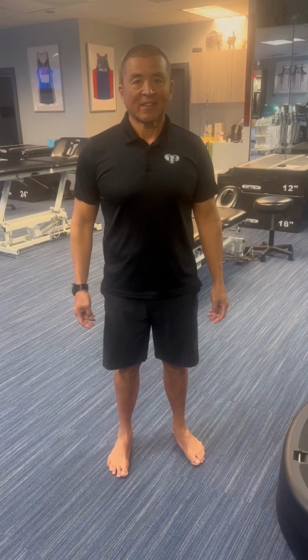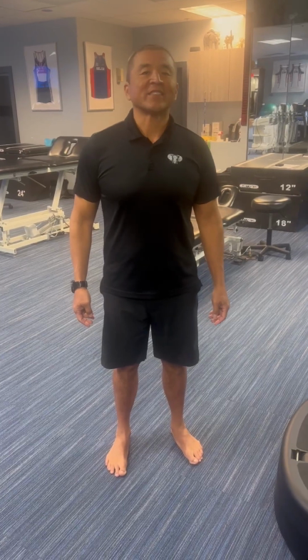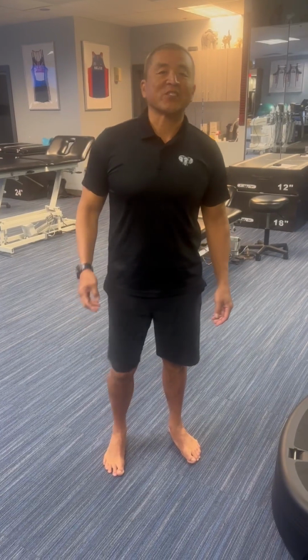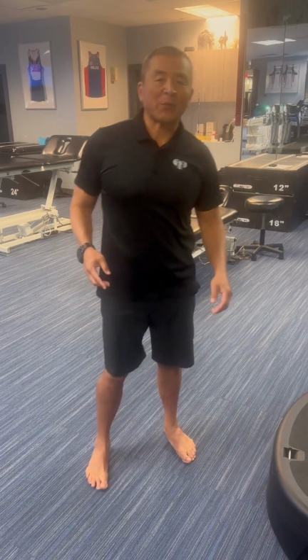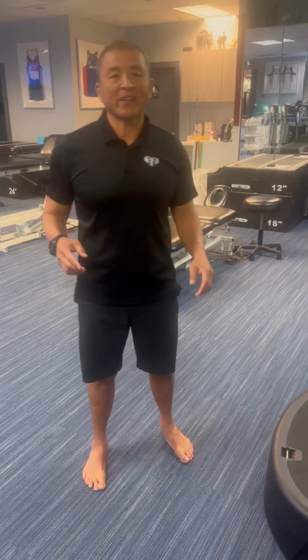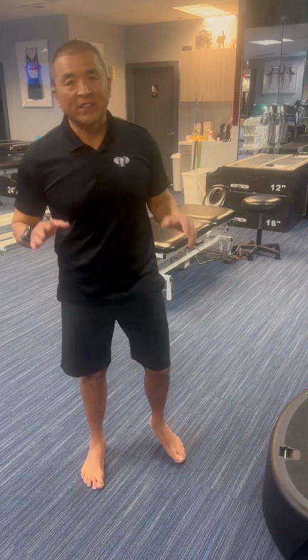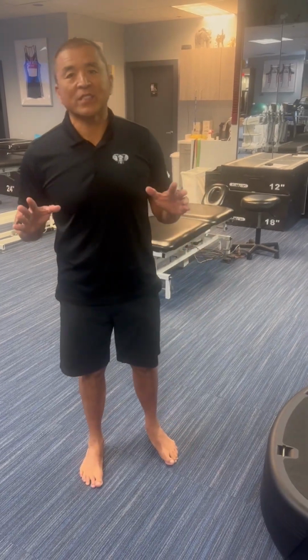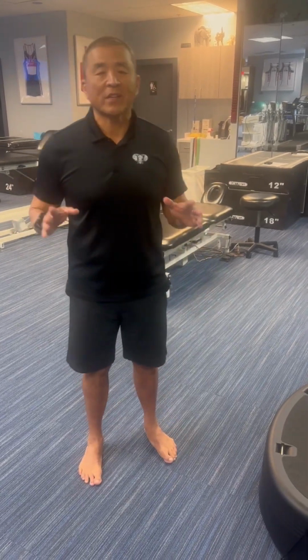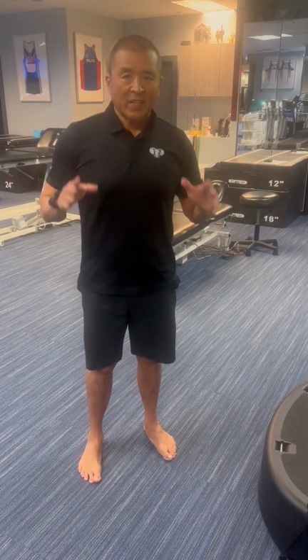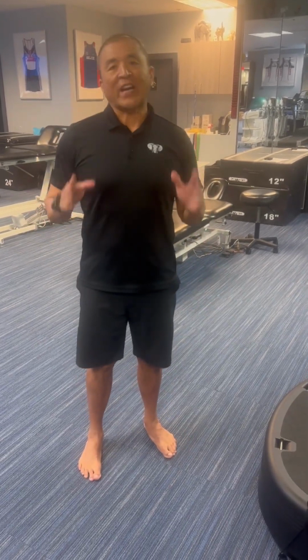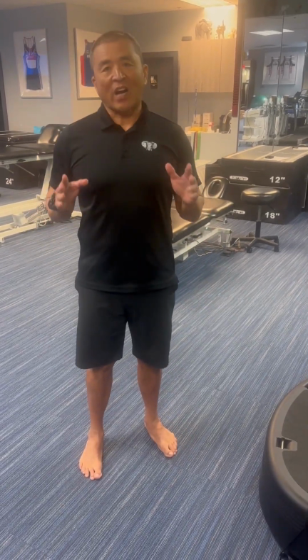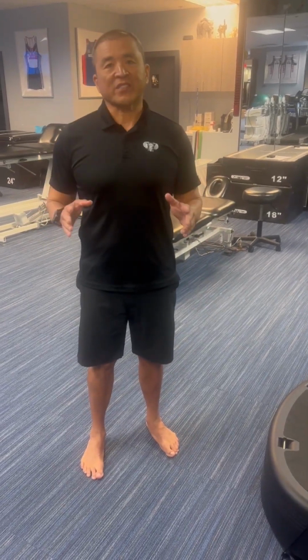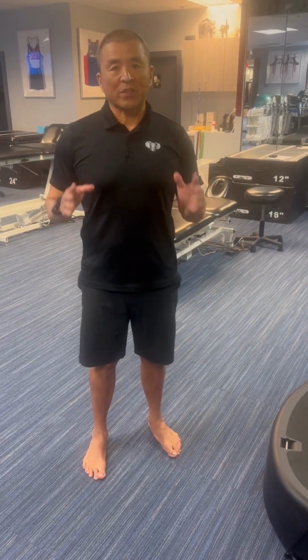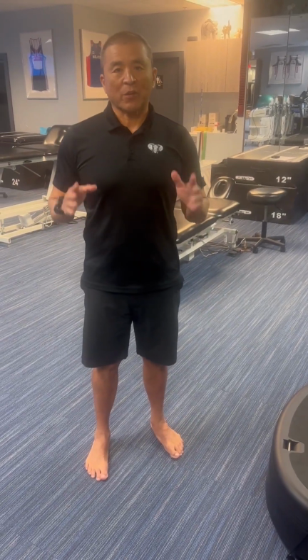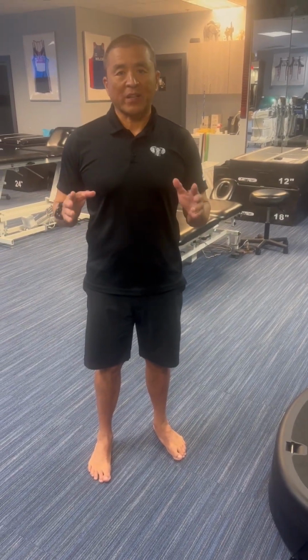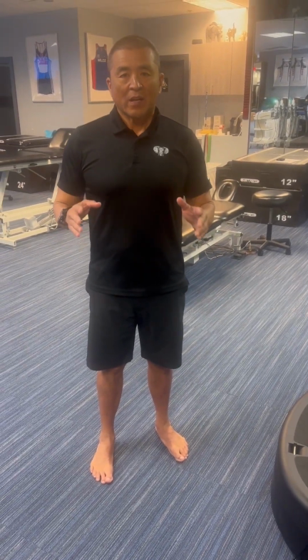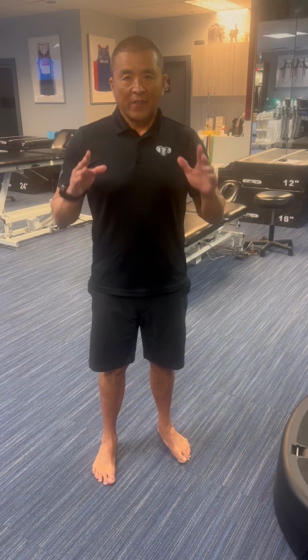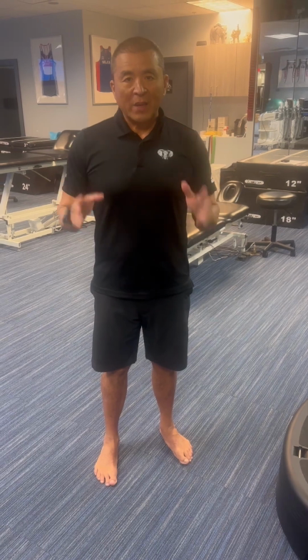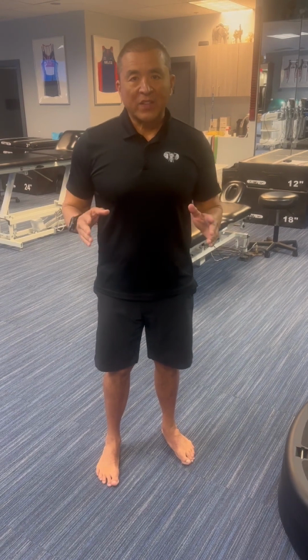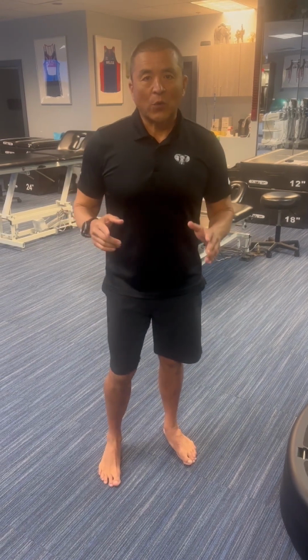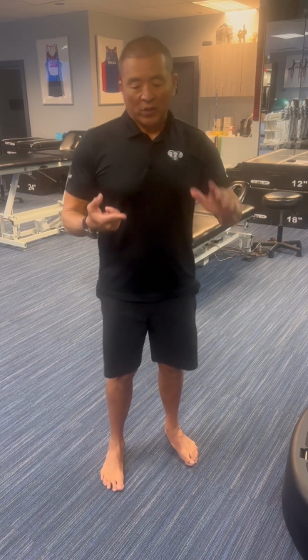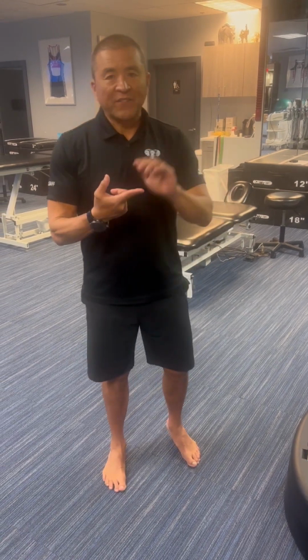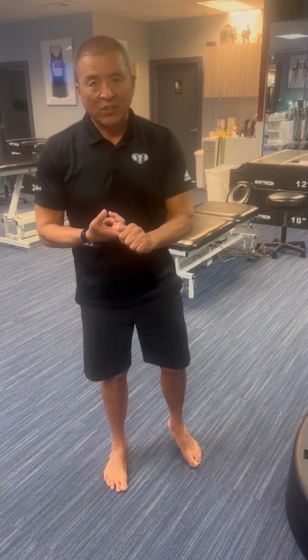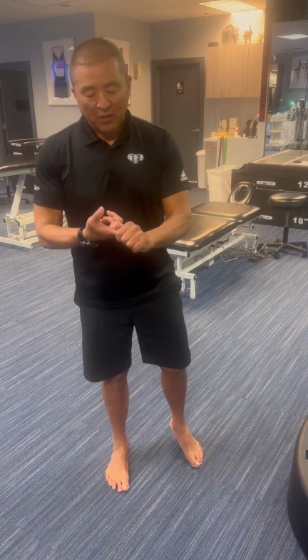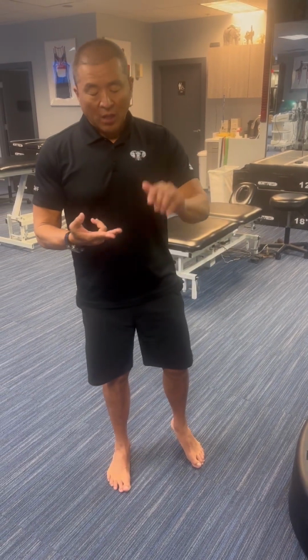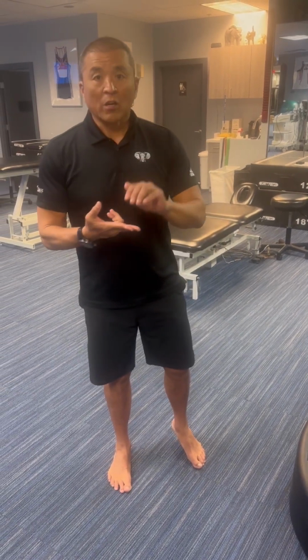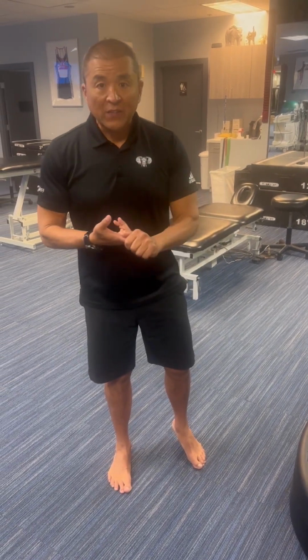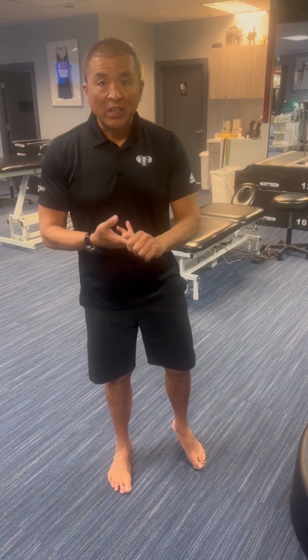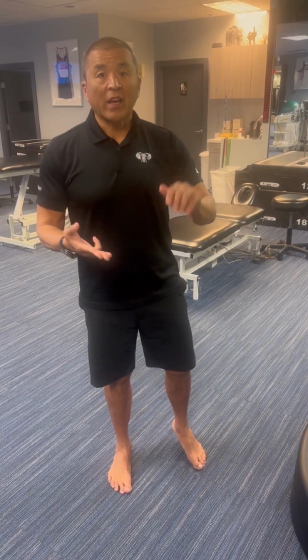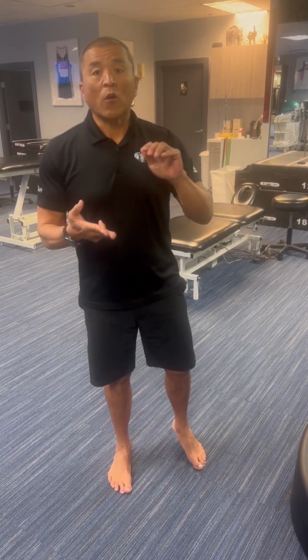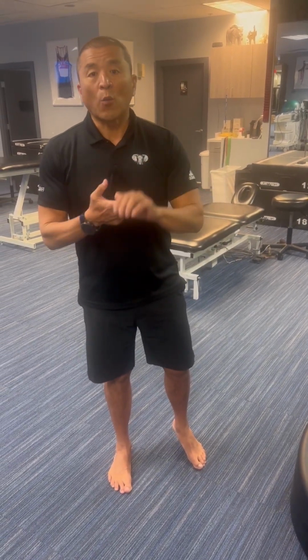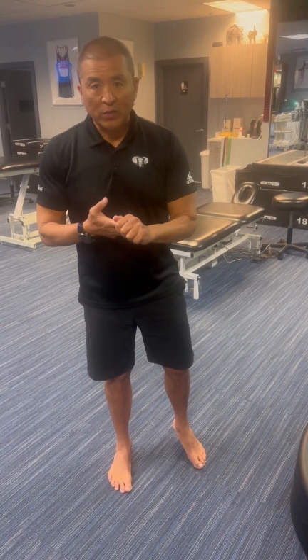Hey guys, Dr. Tommy Reed here. Today's subject is nitric oxide production in our body and the benefits for cardiovascular health, longevity, and overall wellness.